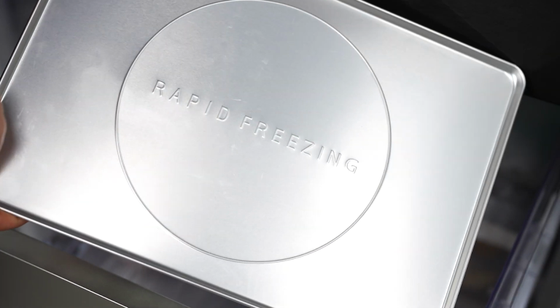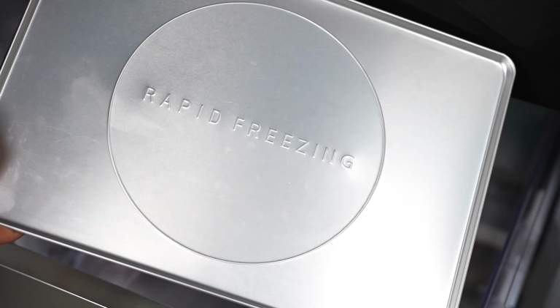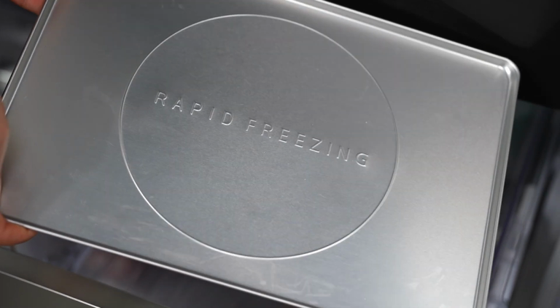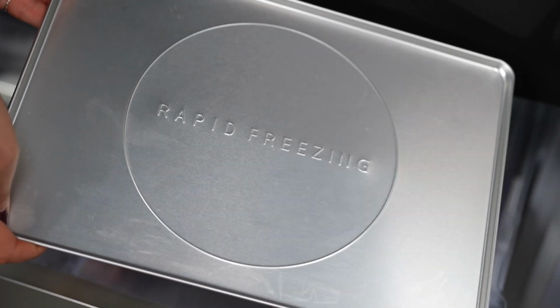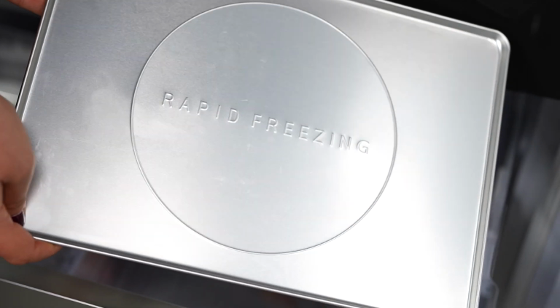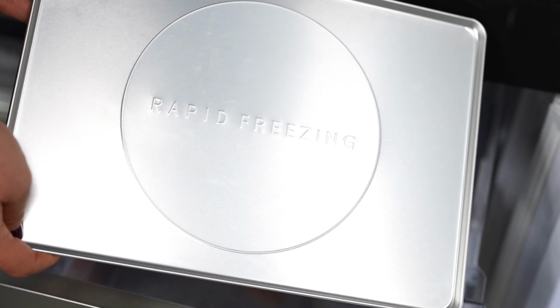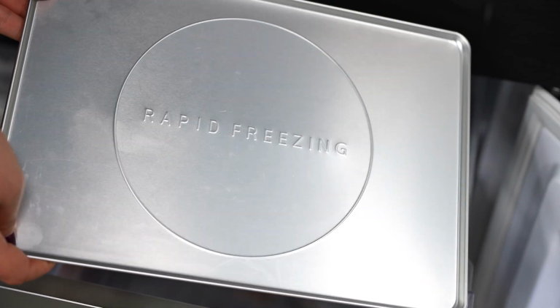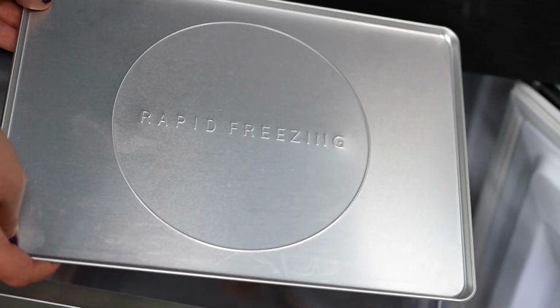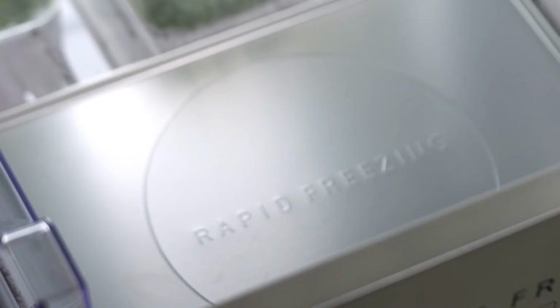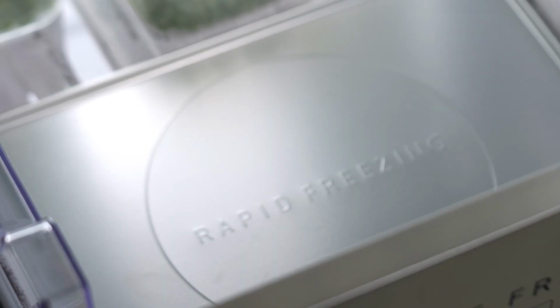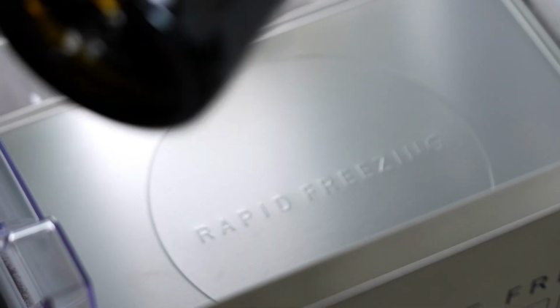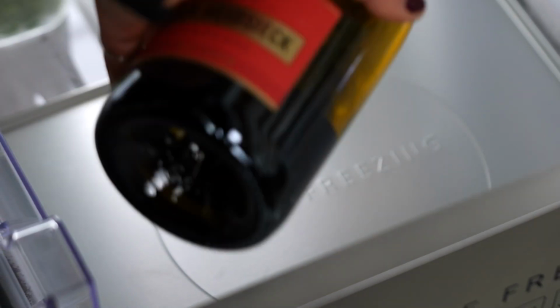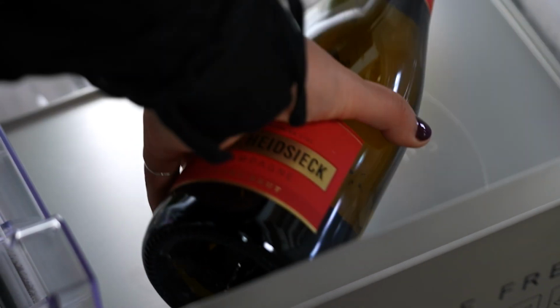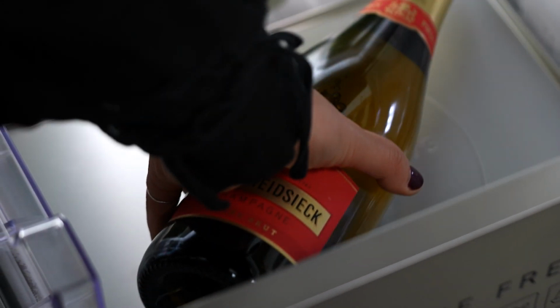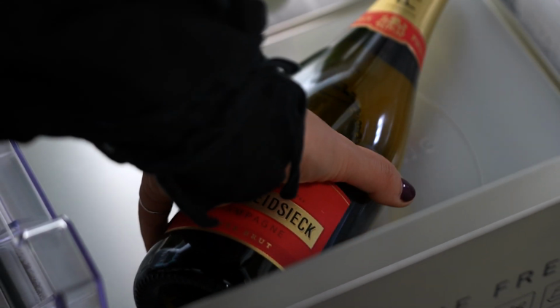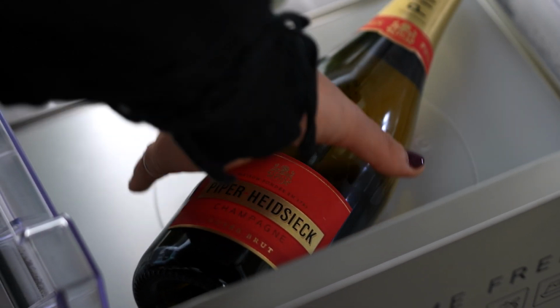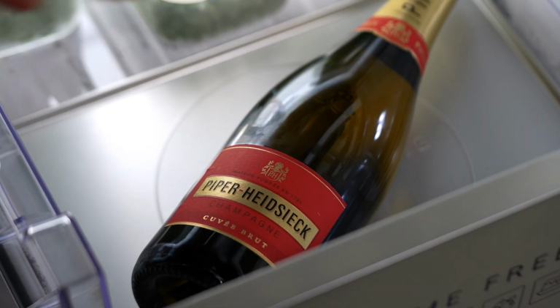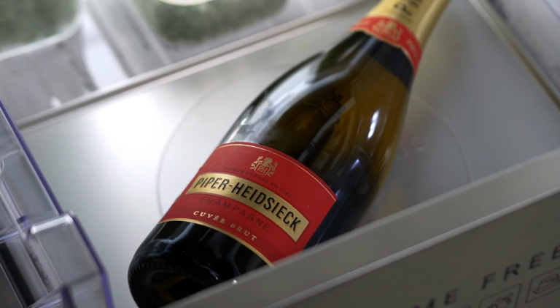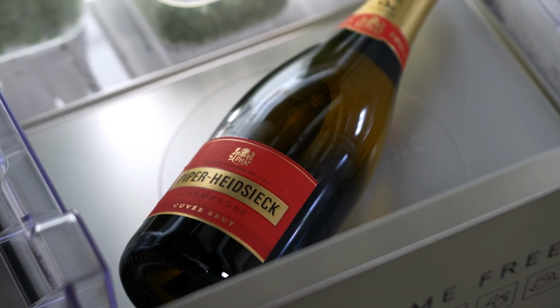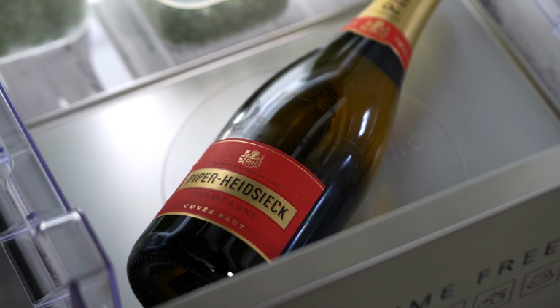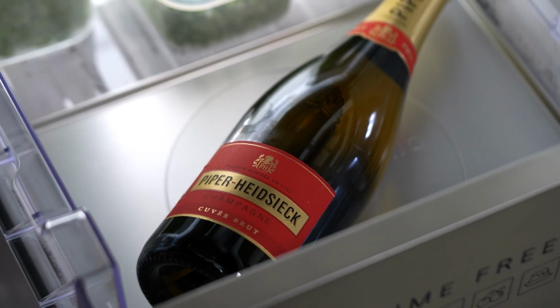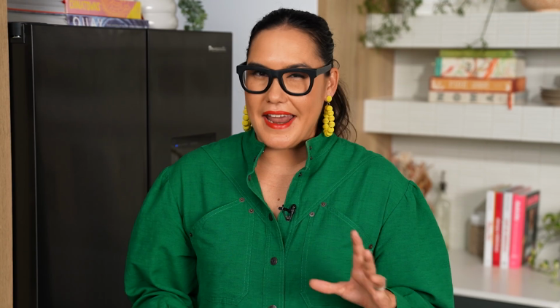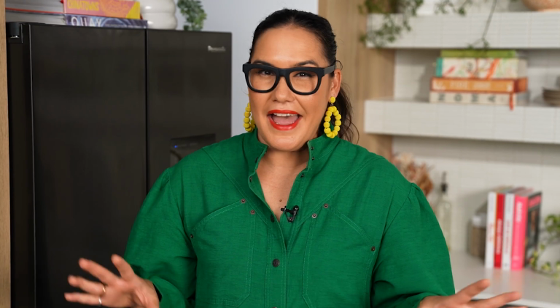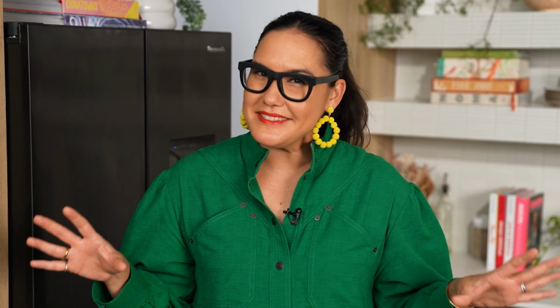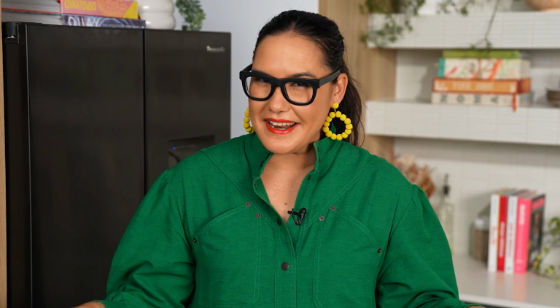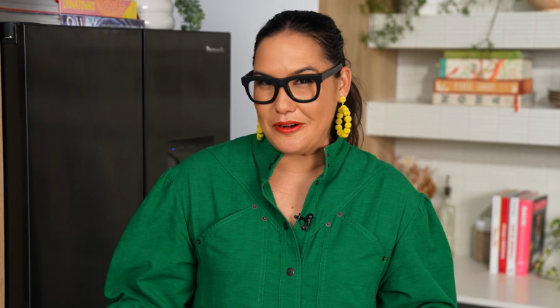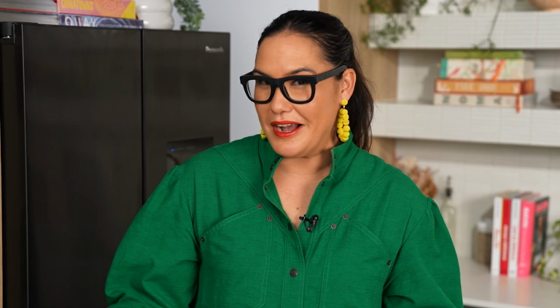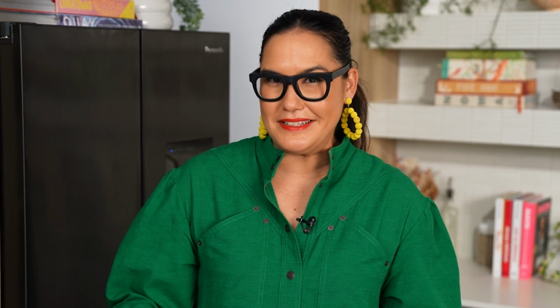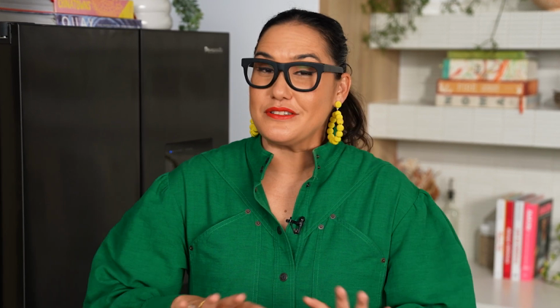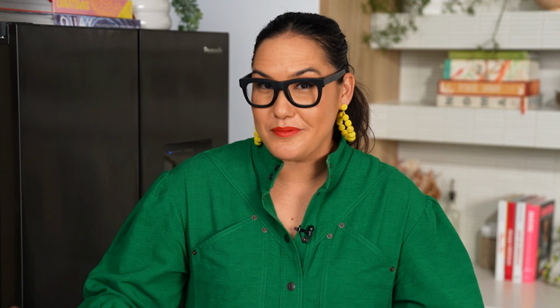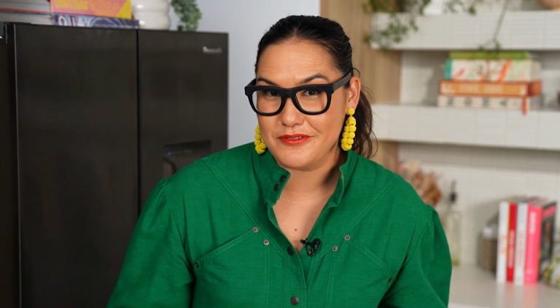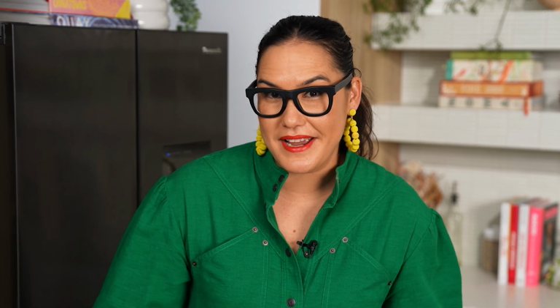This drawer can freeze foods up to five times faster than a regular freezer. Now how does that help? Well, in so many different ways.